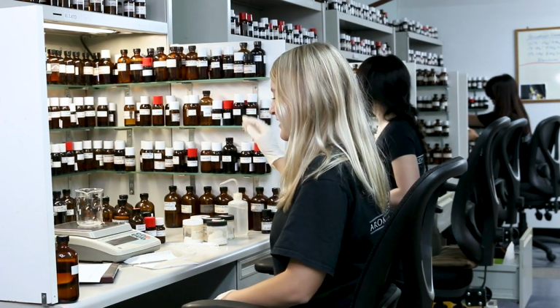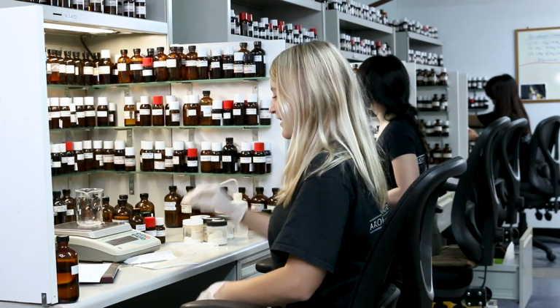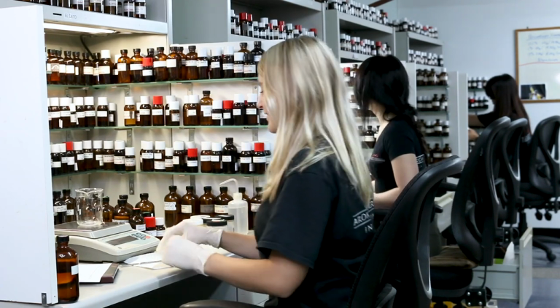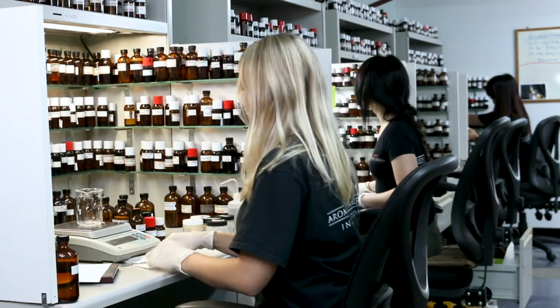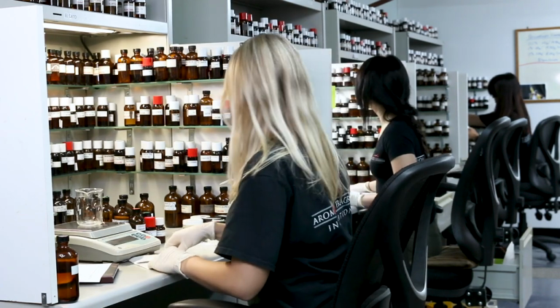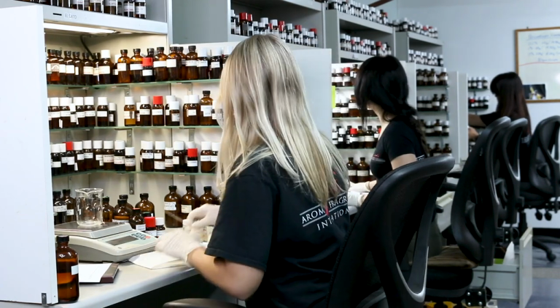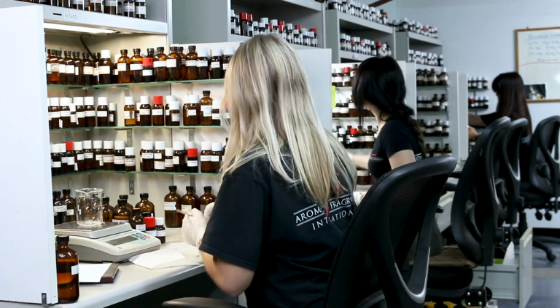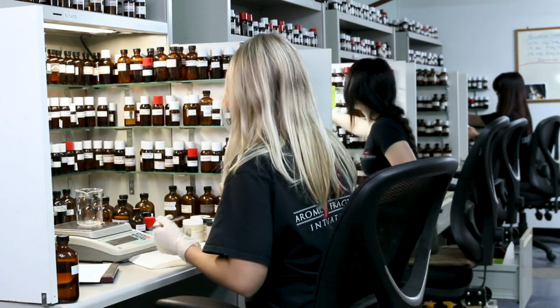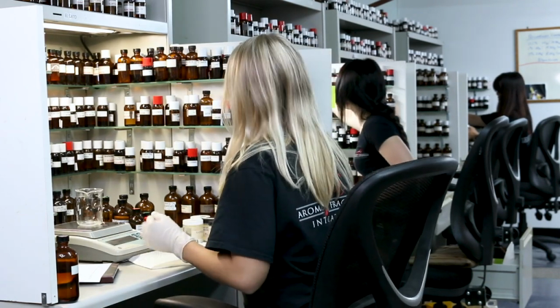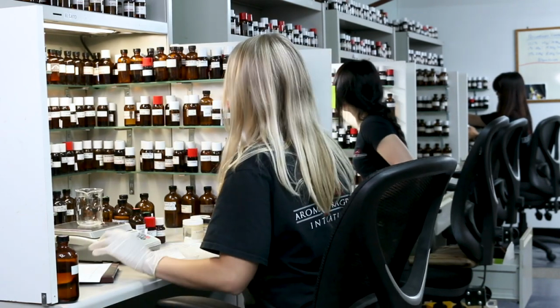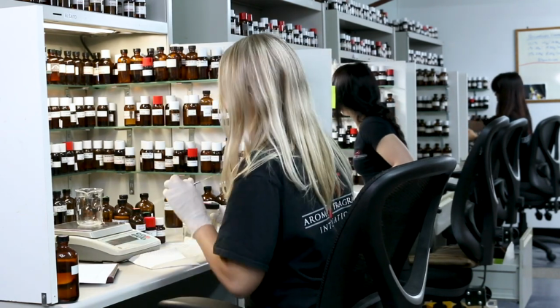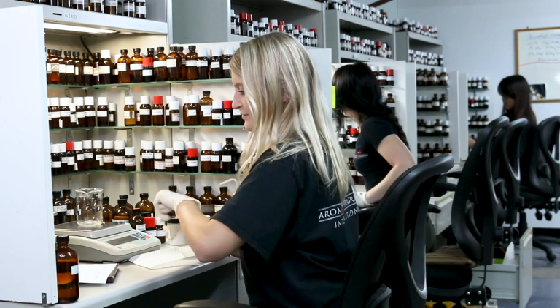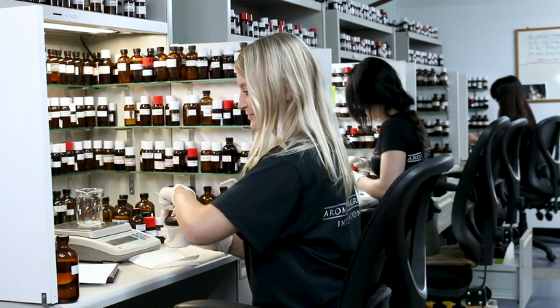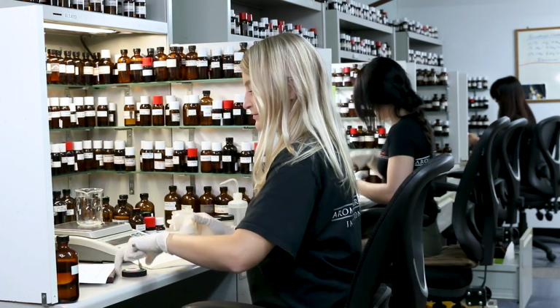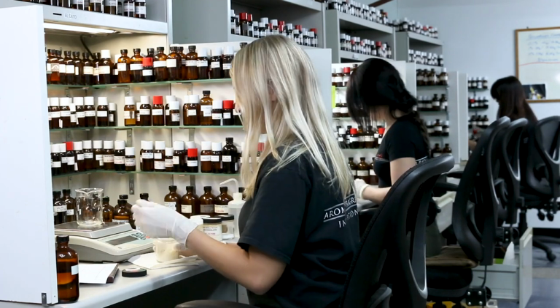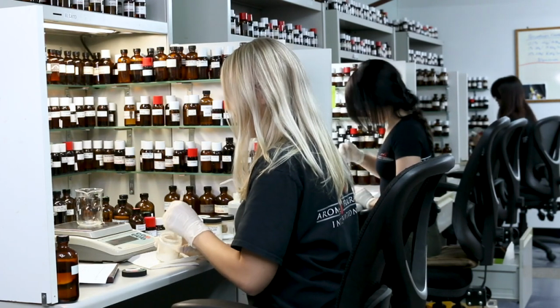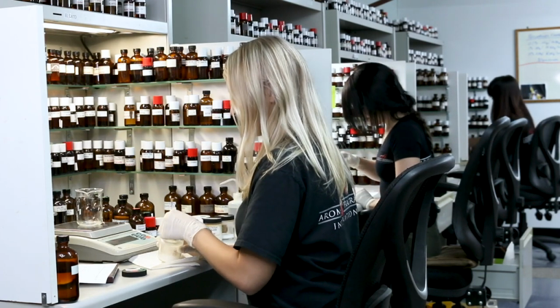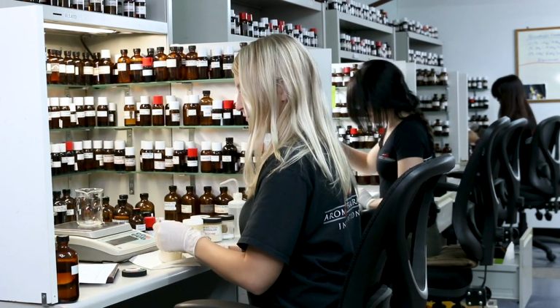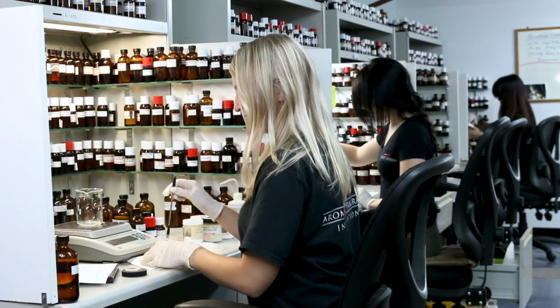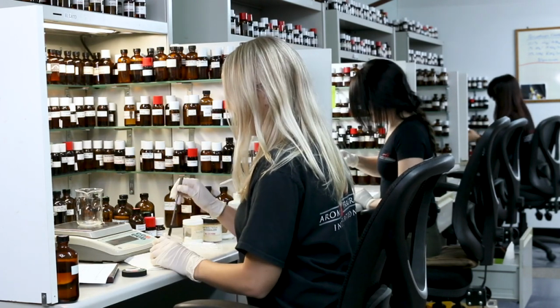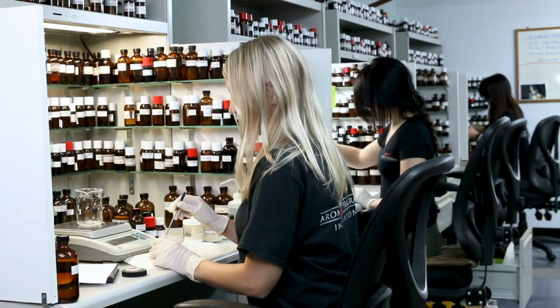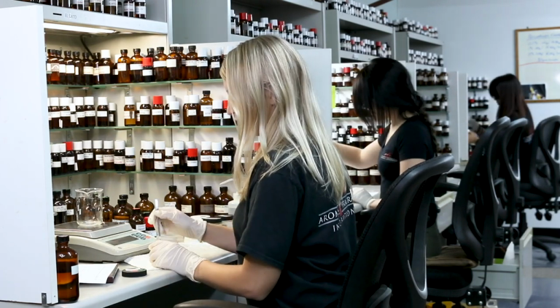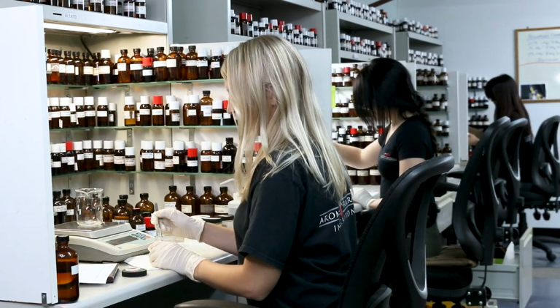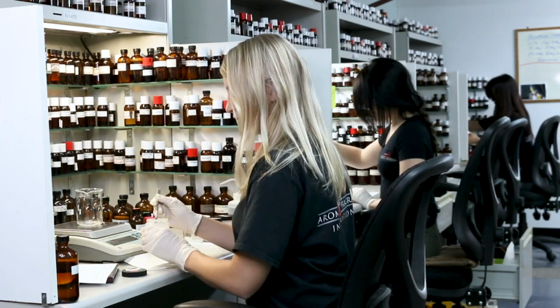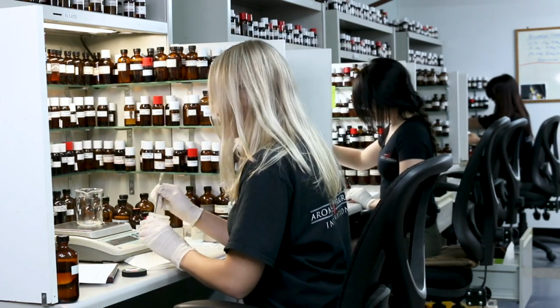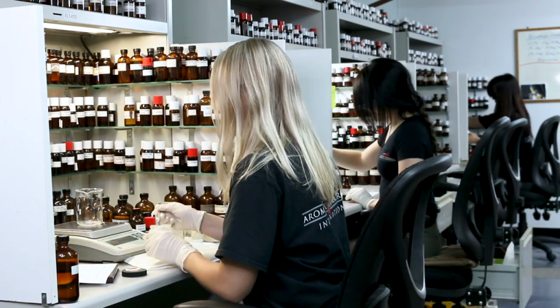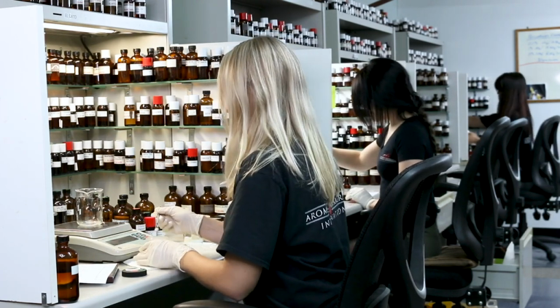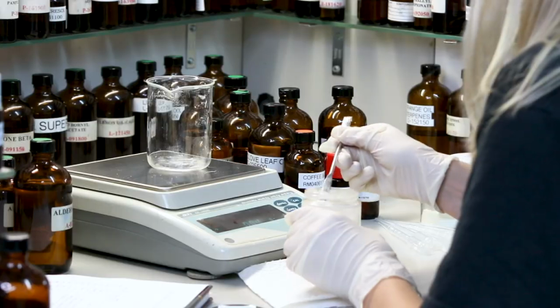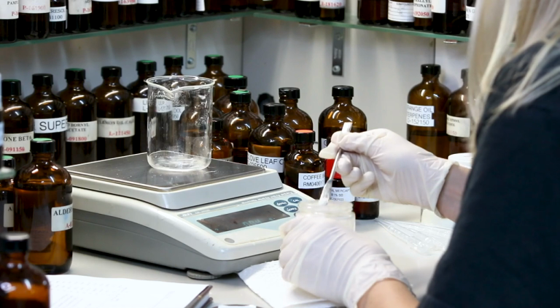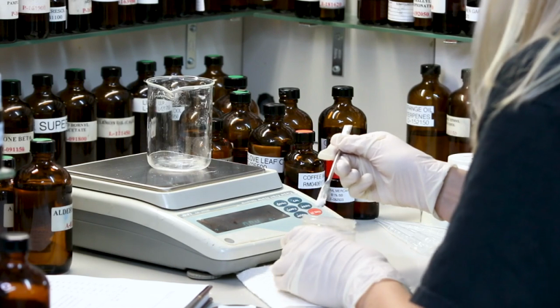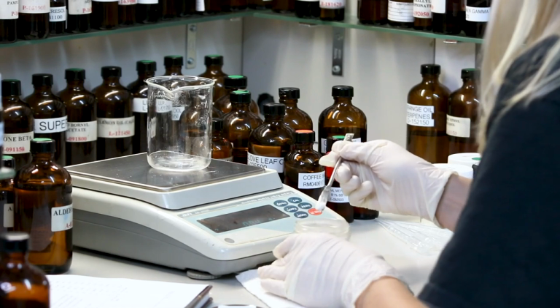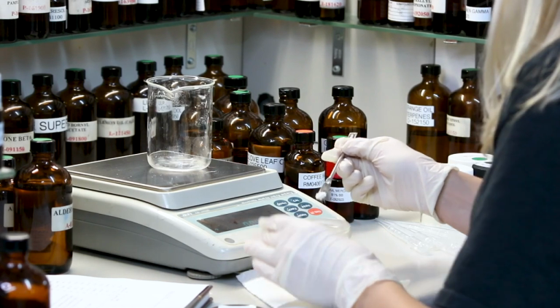Before we started, we weighed the beaker, so when we're done we can check our weight. This is a 100 gram formula. We're going to start off with the crystals.